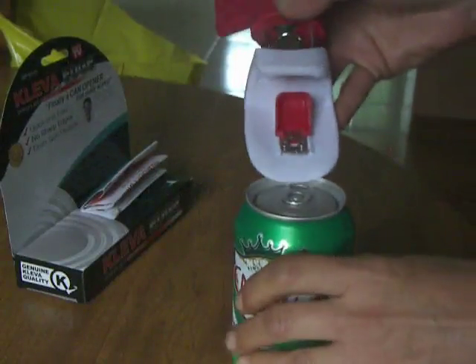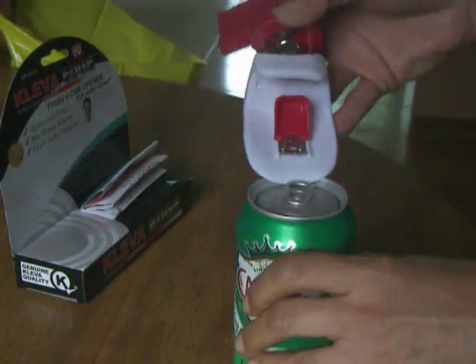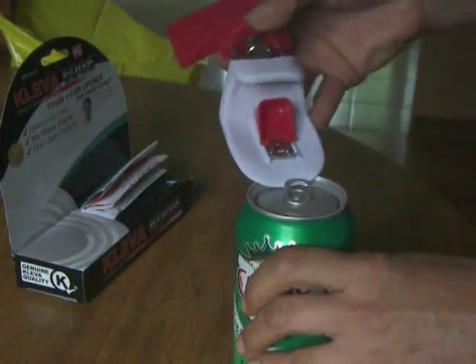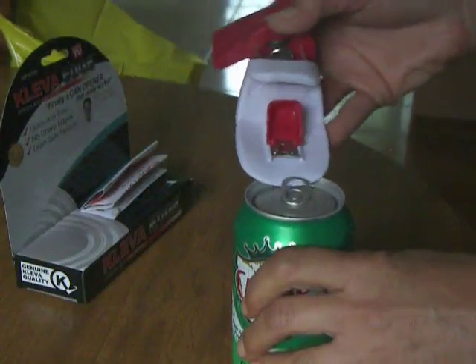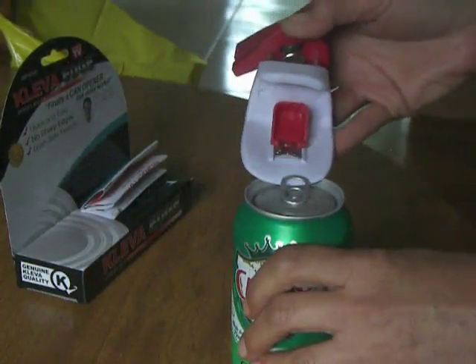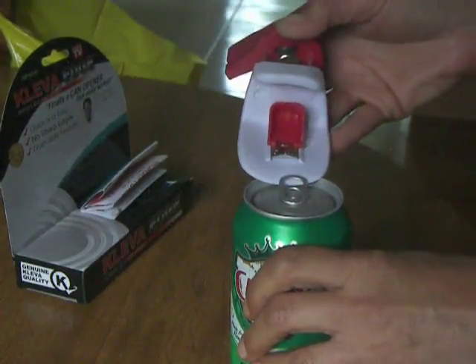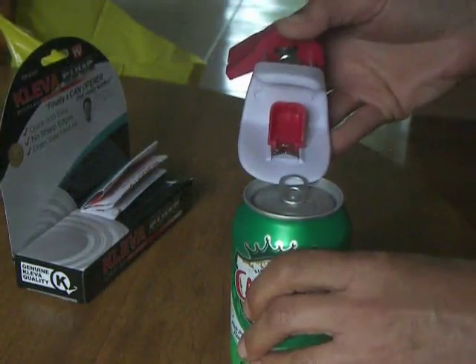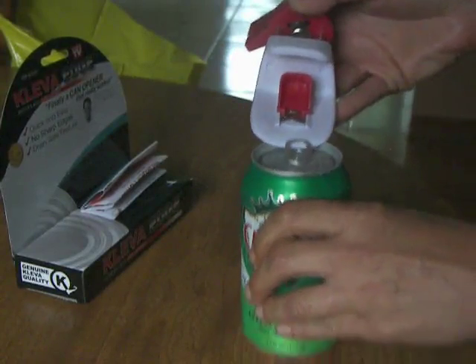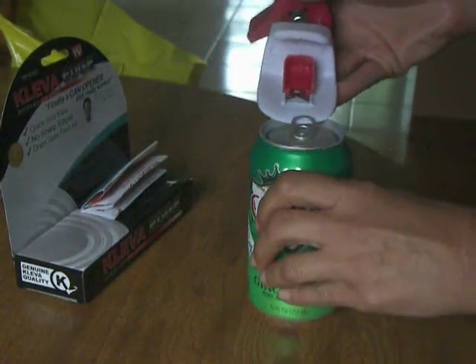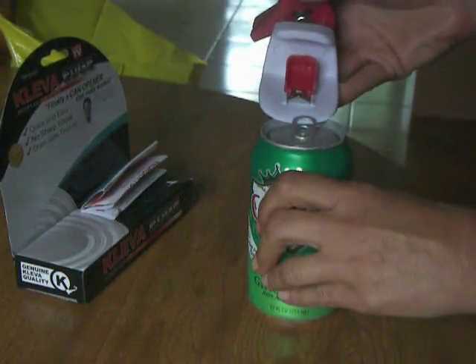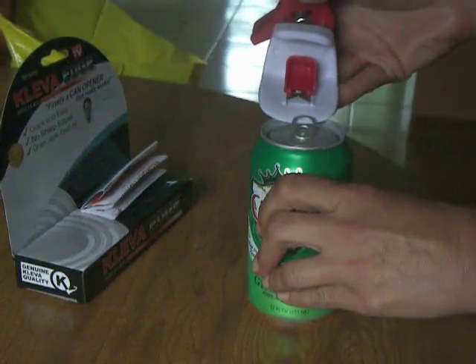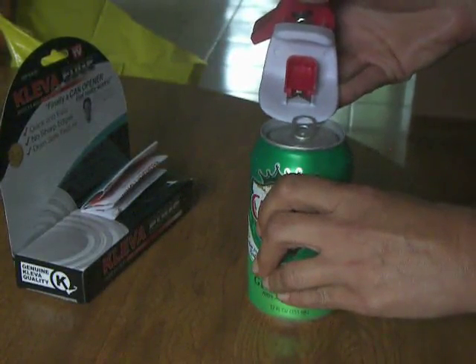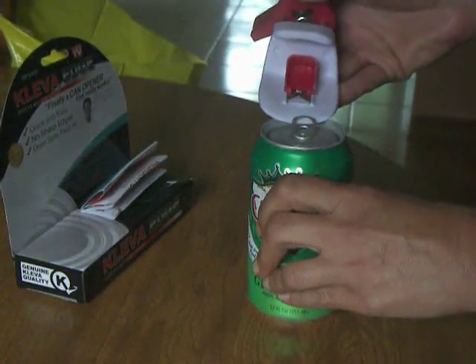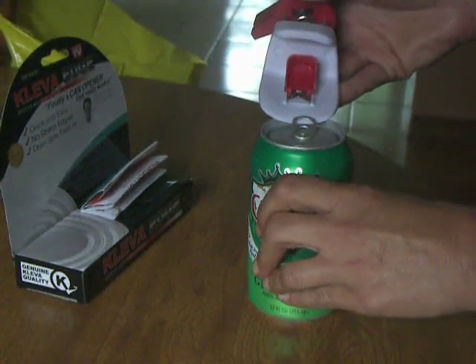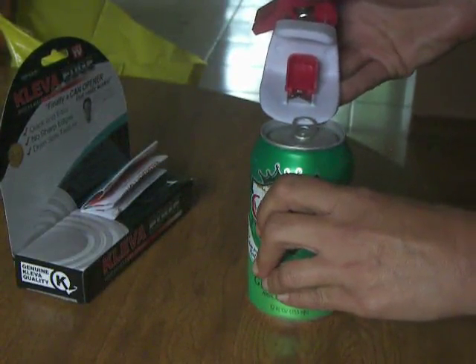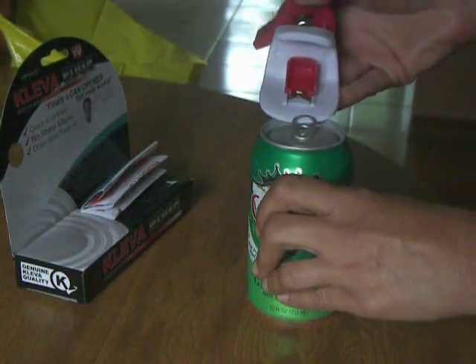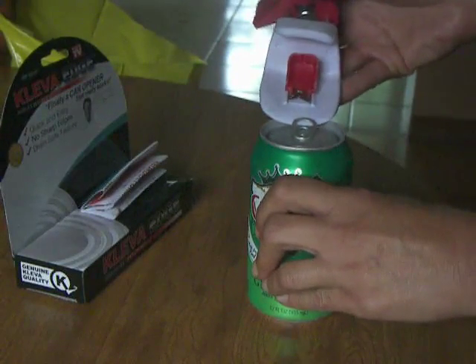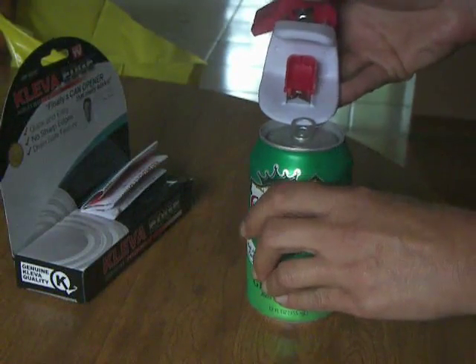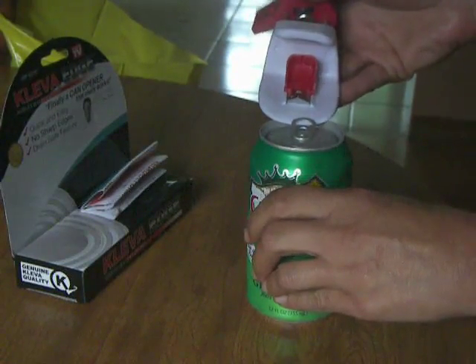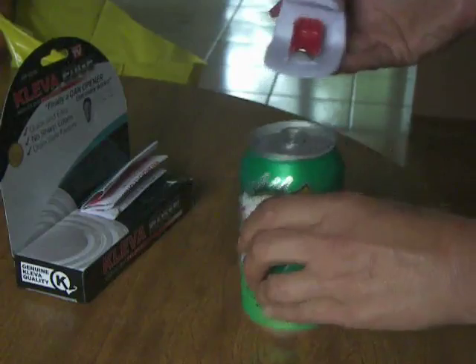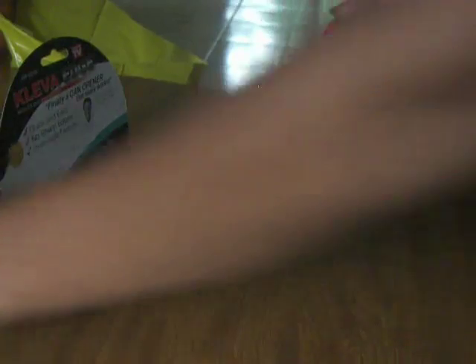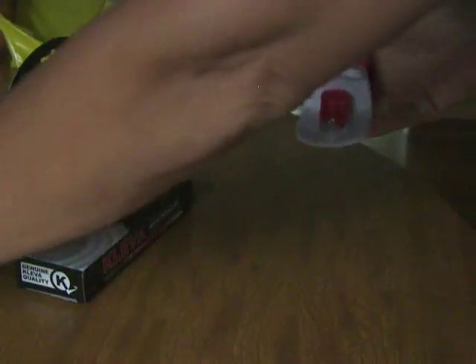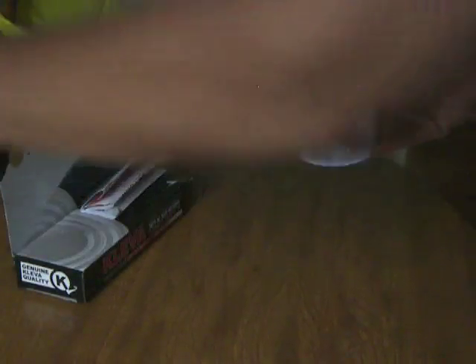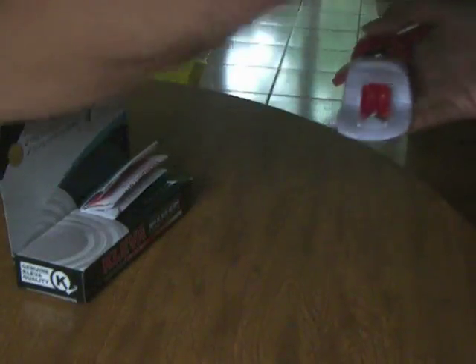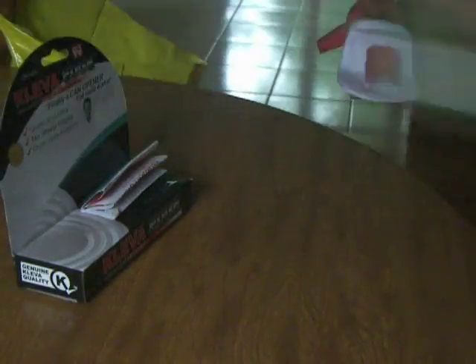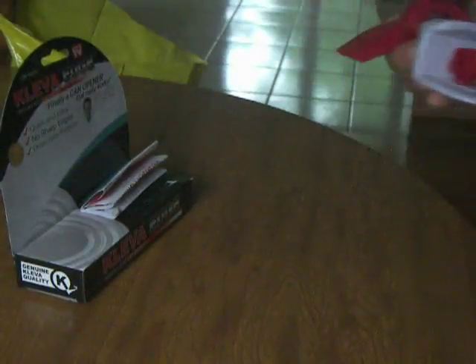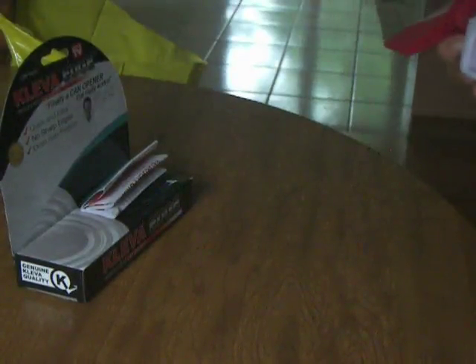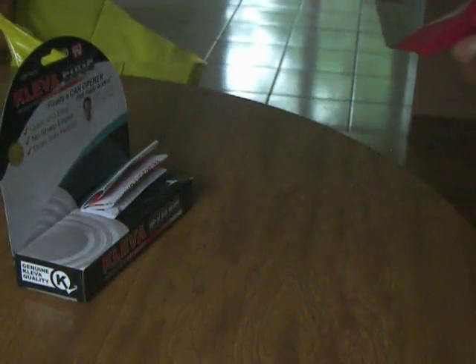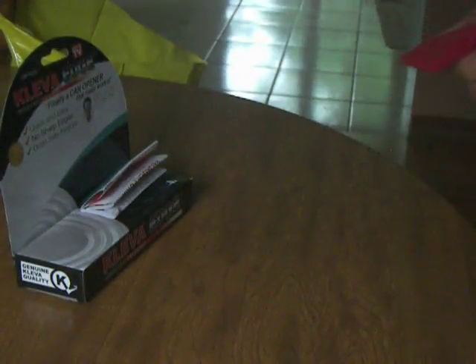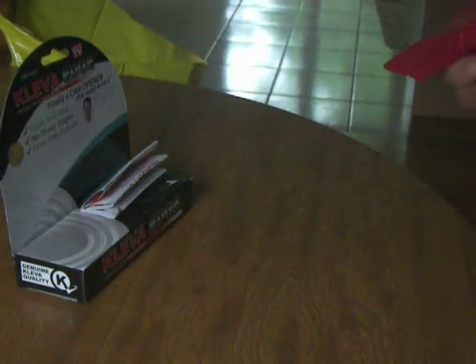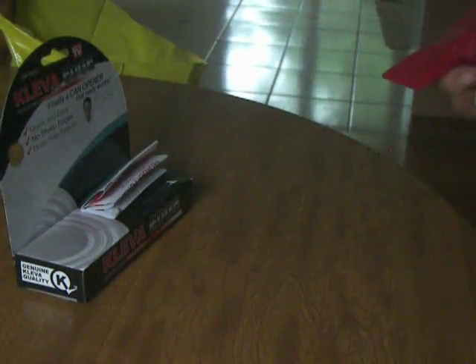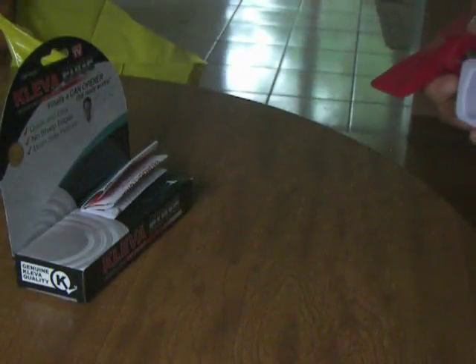You can actually go up under a can of soda and open the tab without worrying about breaking your nails anymore. We're going to give this a try and open up a can of potatoes this morning for fried potatoes.